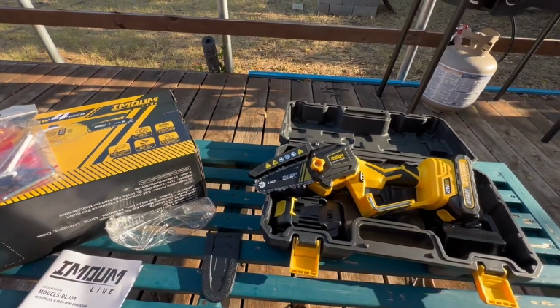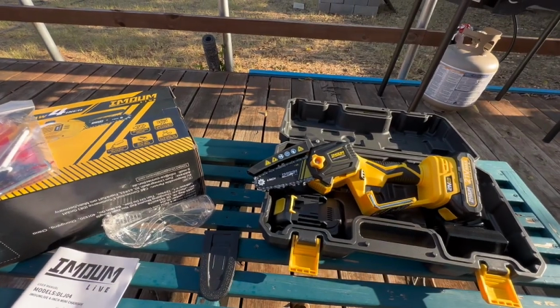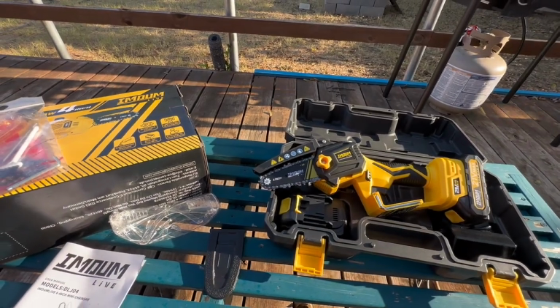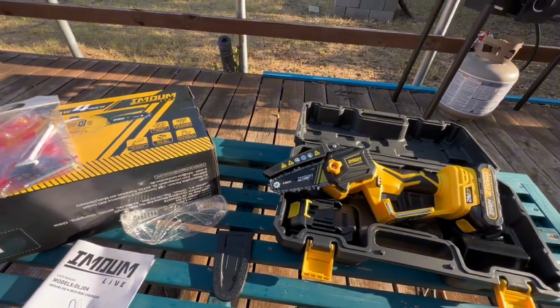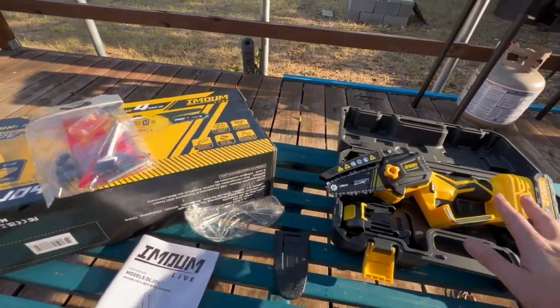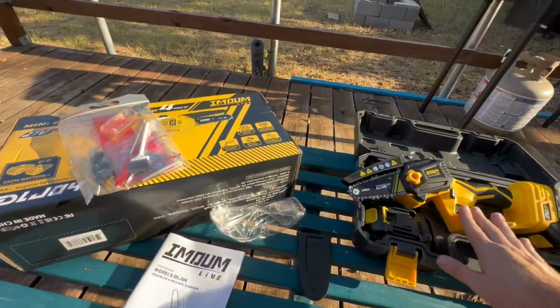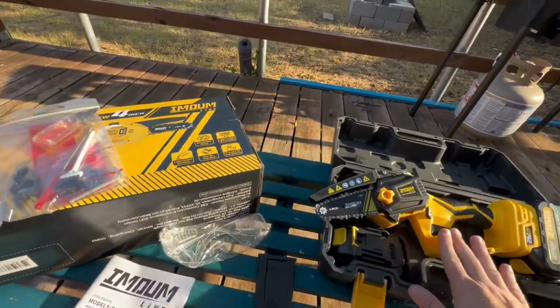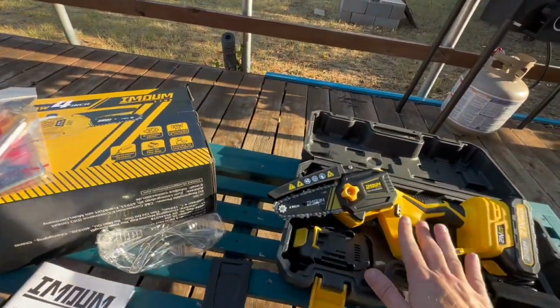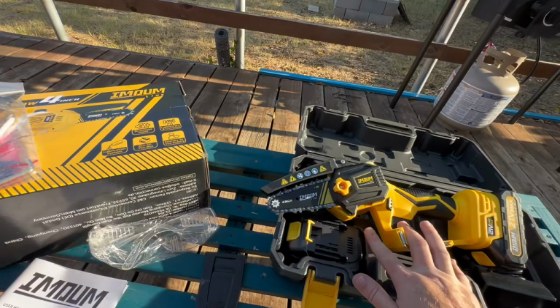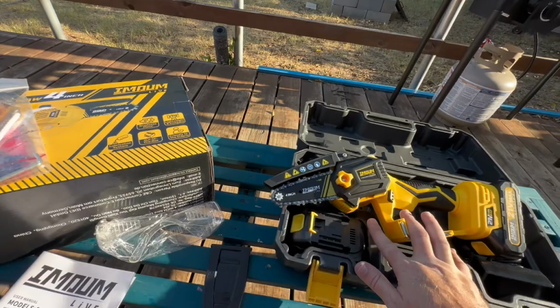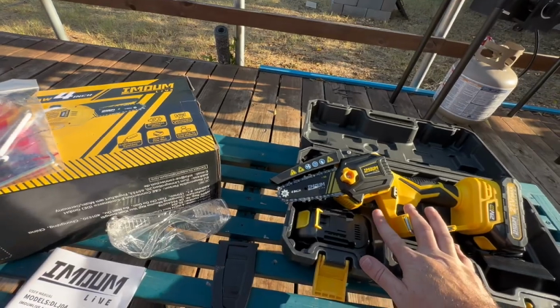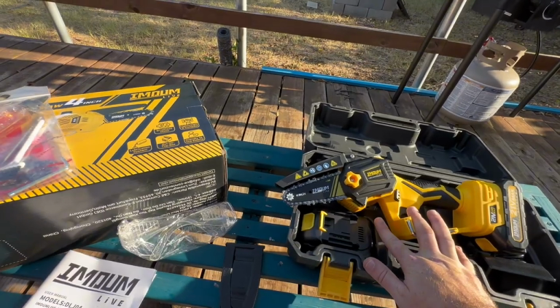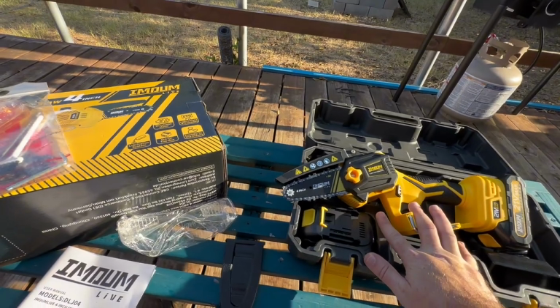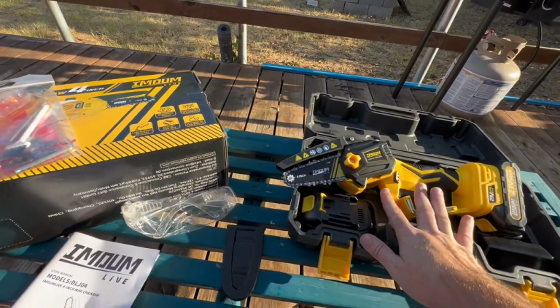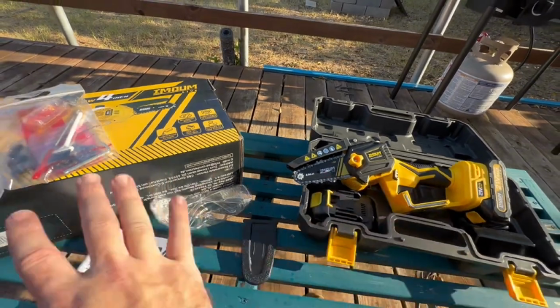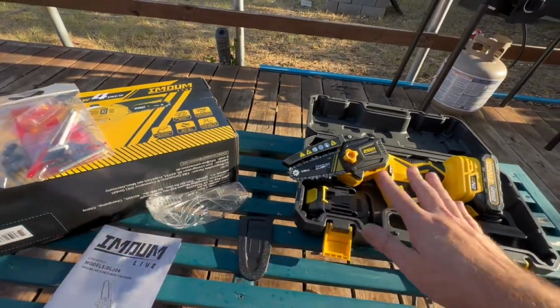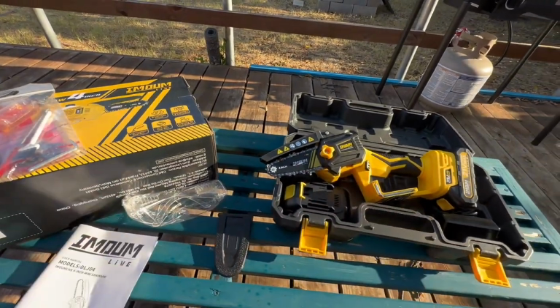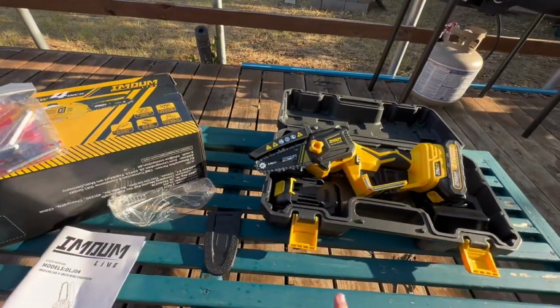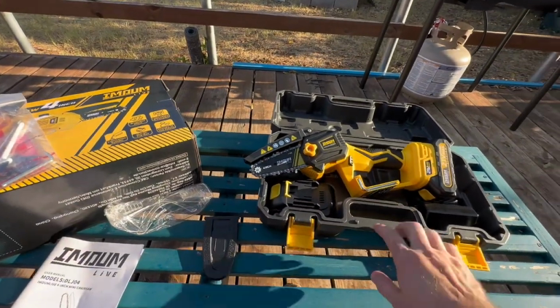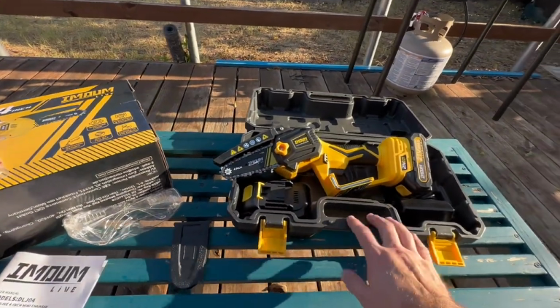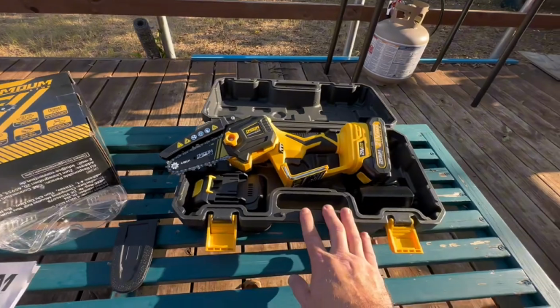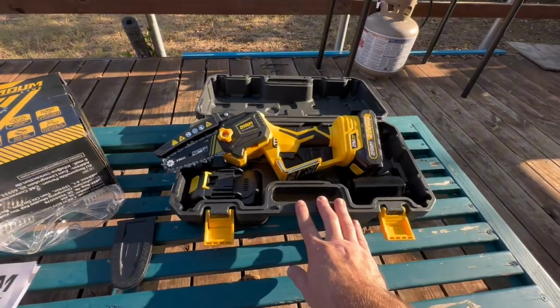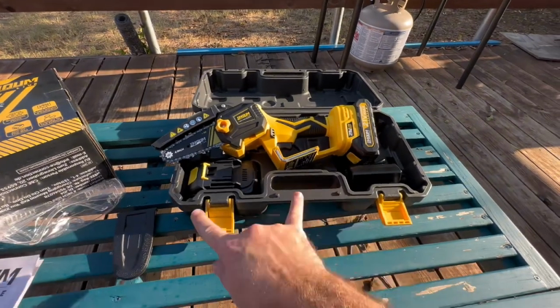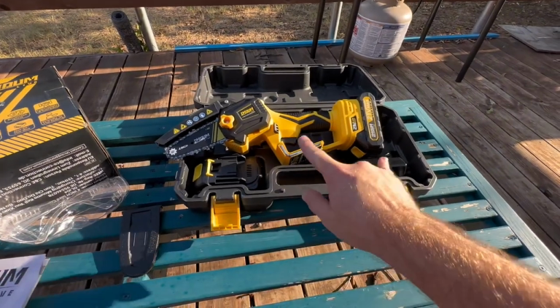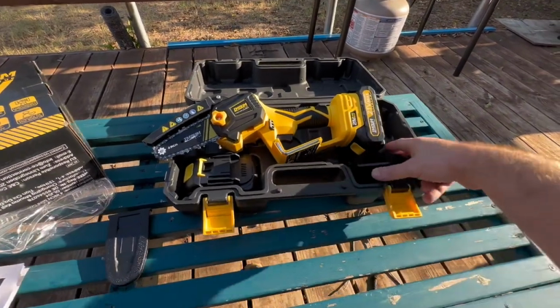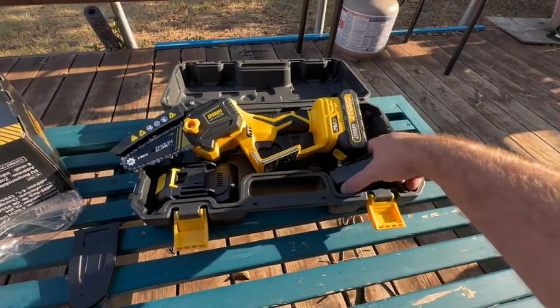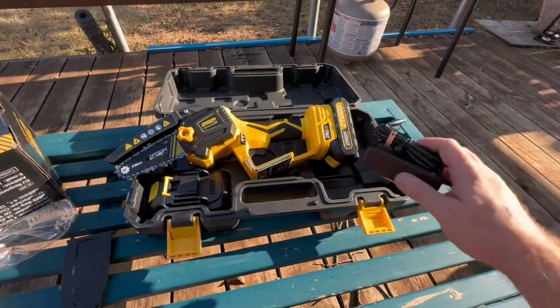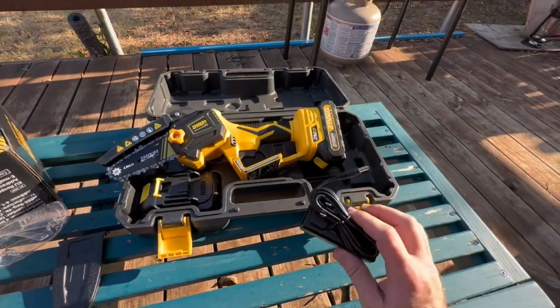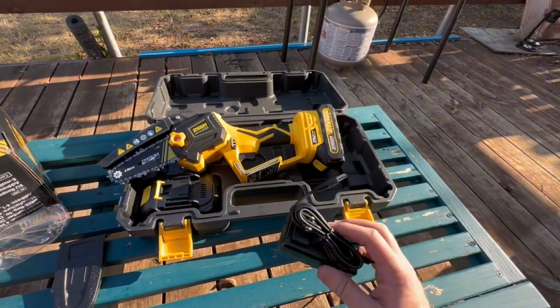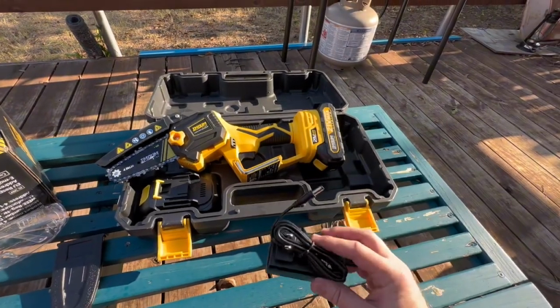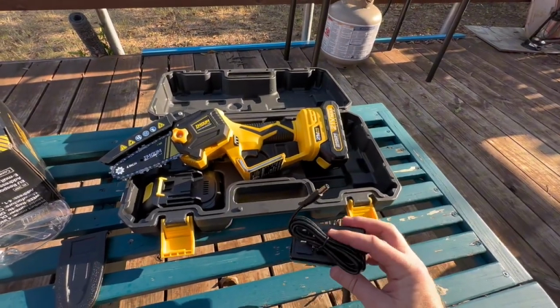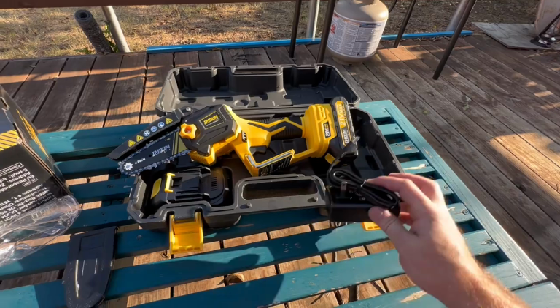This is a pretty sweet little chainsaw that works really well. It comes with everything you need — I really like that it includes this case, two batteries, and obviously a battery charger as well.